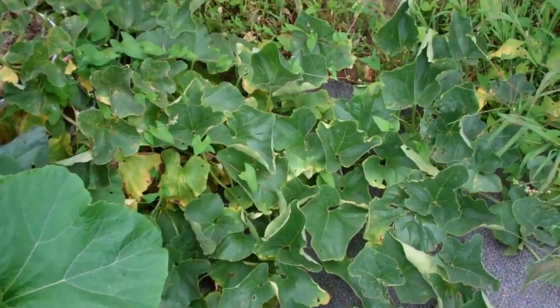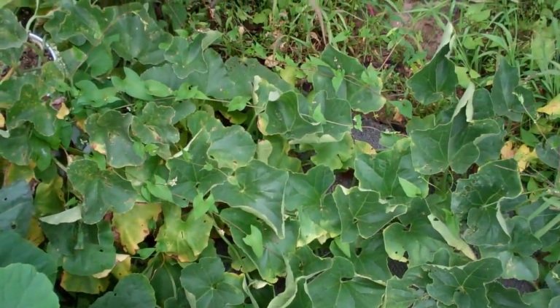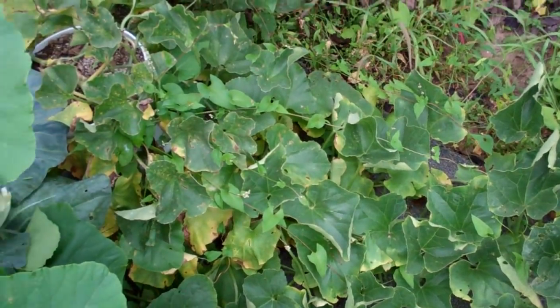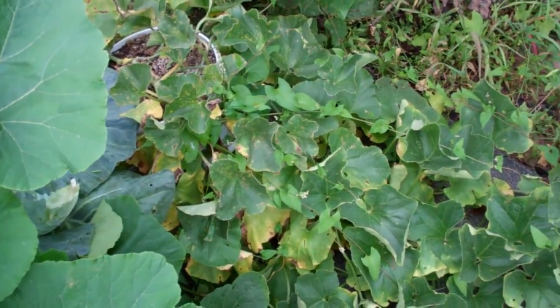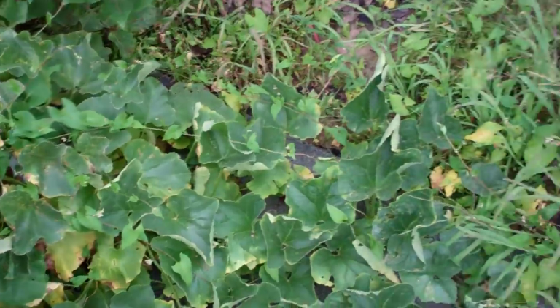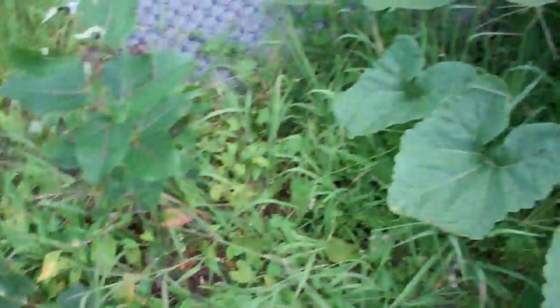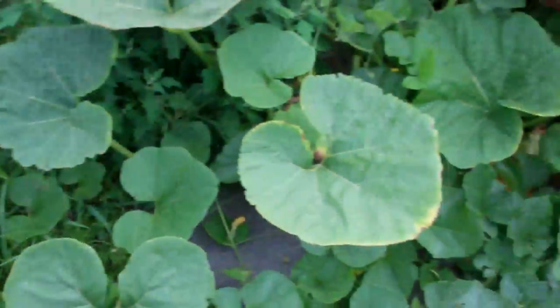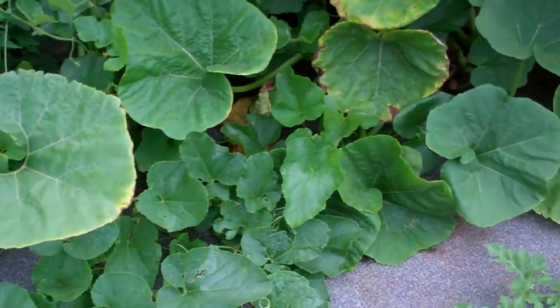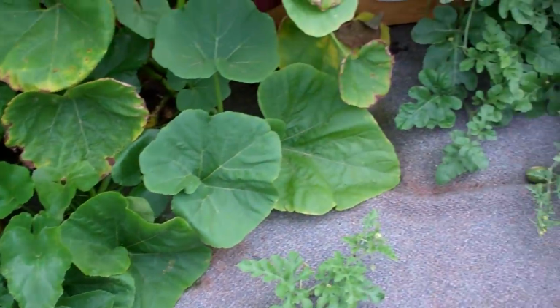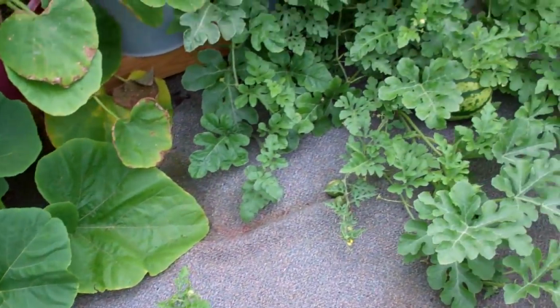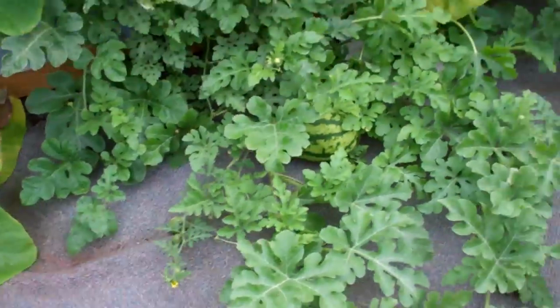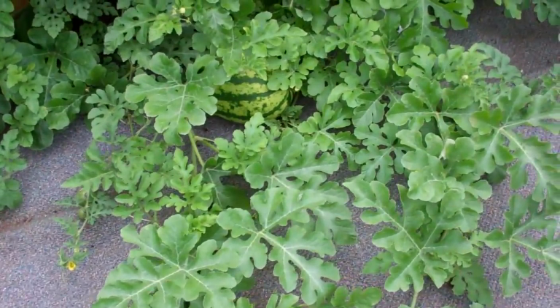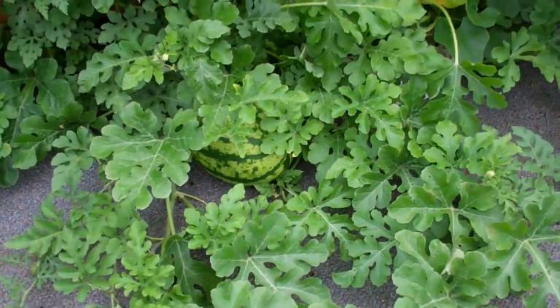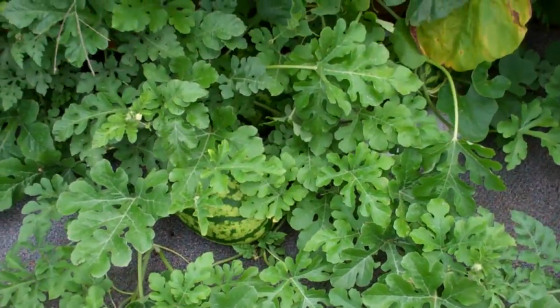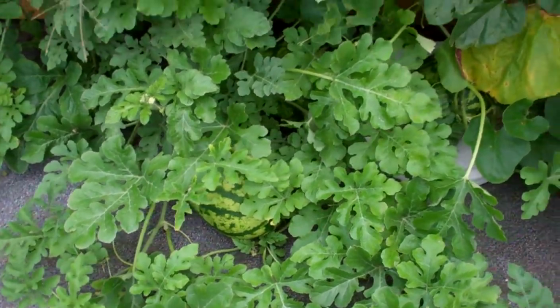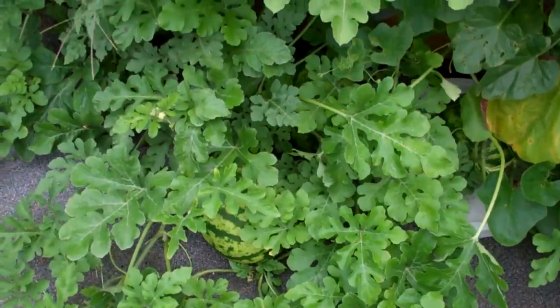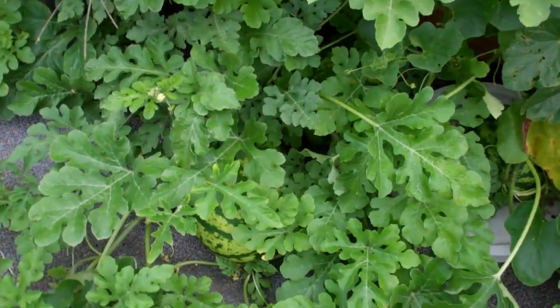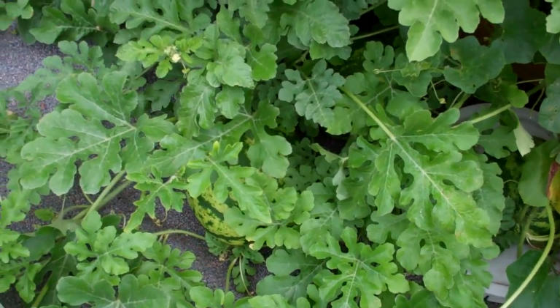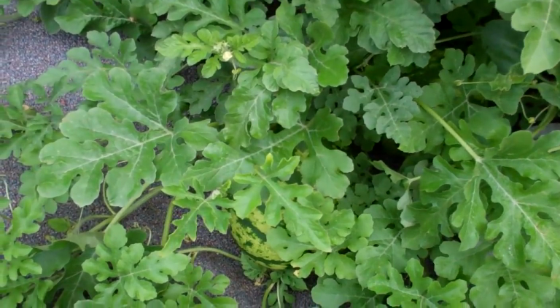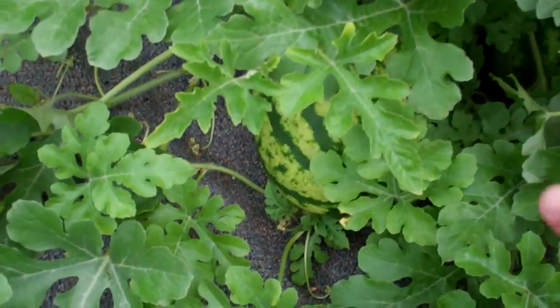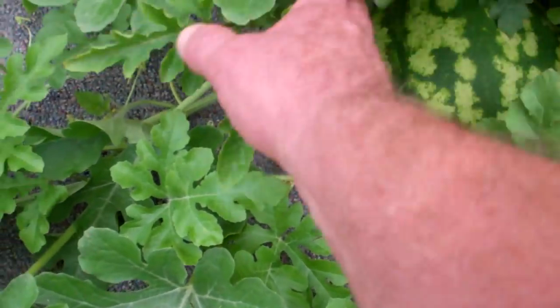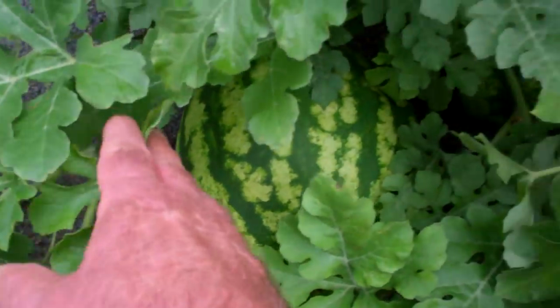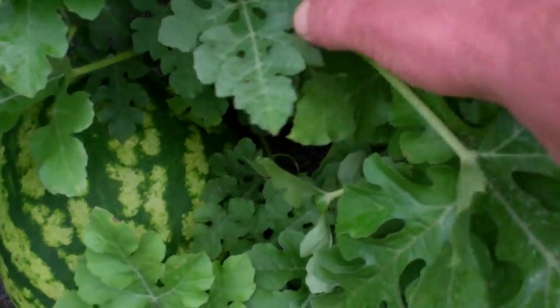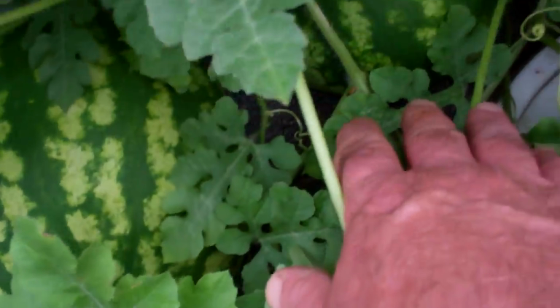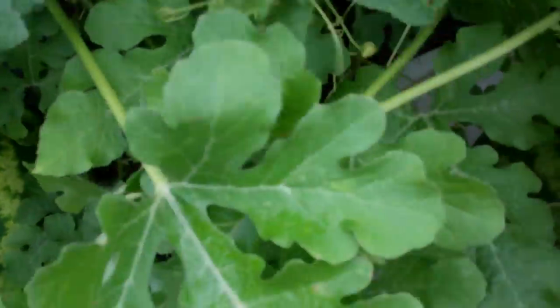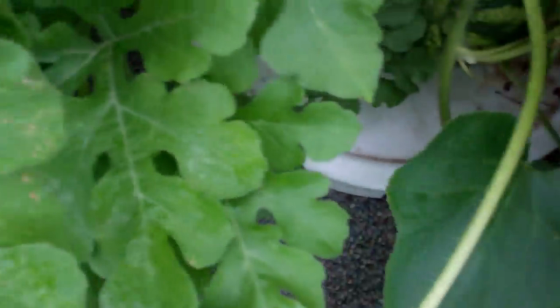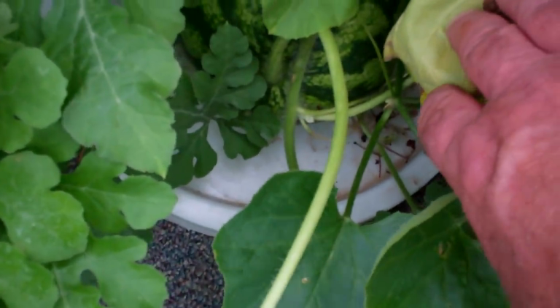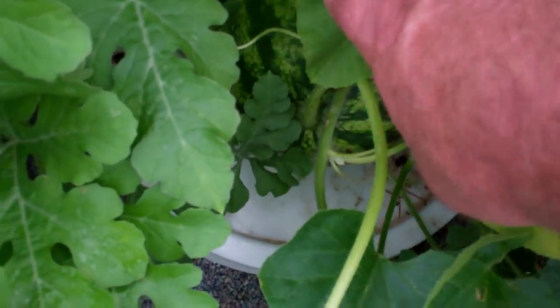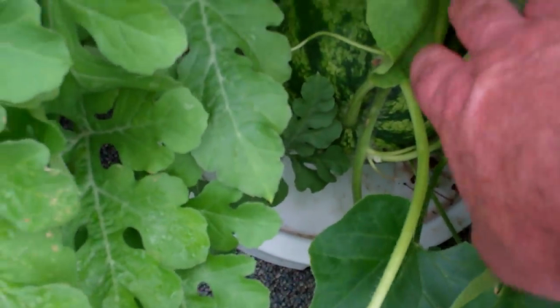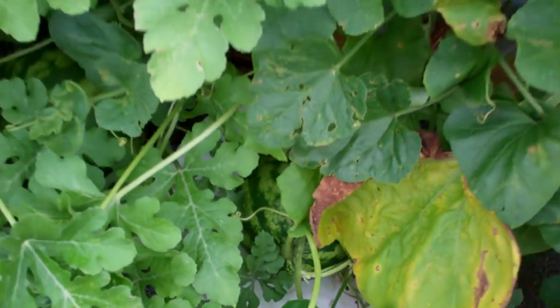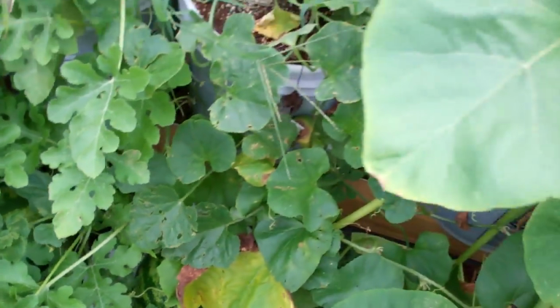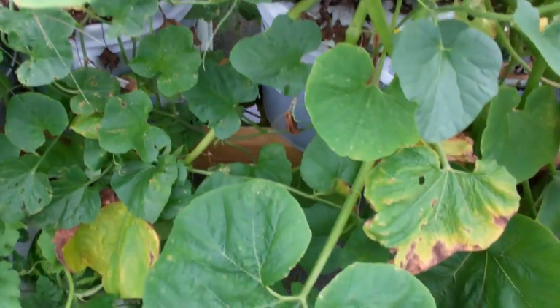A cantaloupe Athena plant. My crimson sweet watermelons — I remember my babies. They're looking good. There's one, there's two, there's three — a bunch of them.